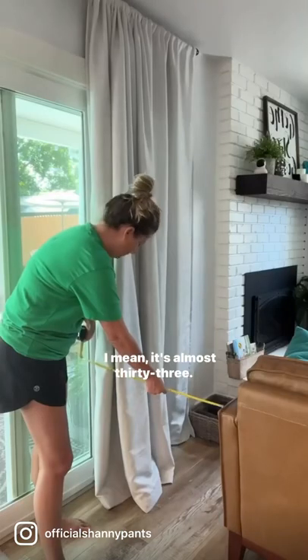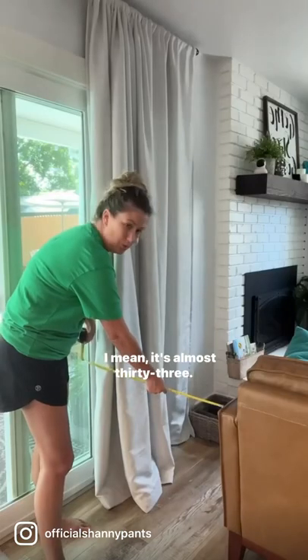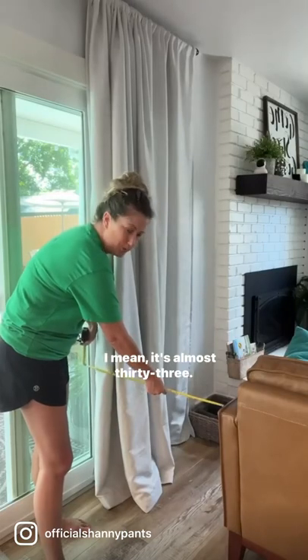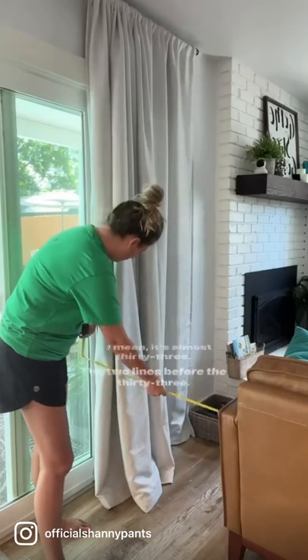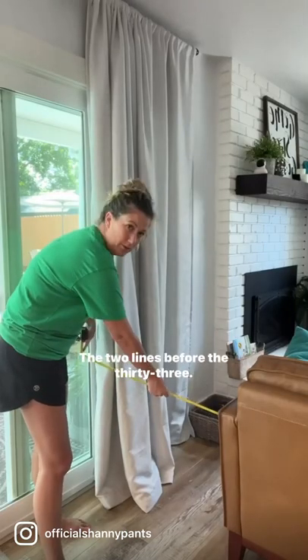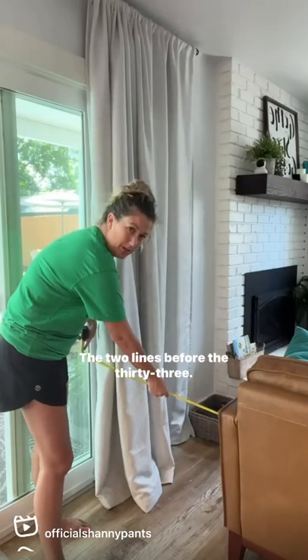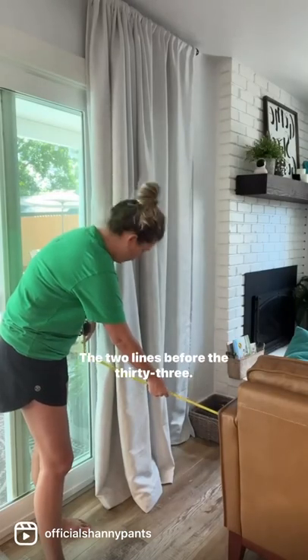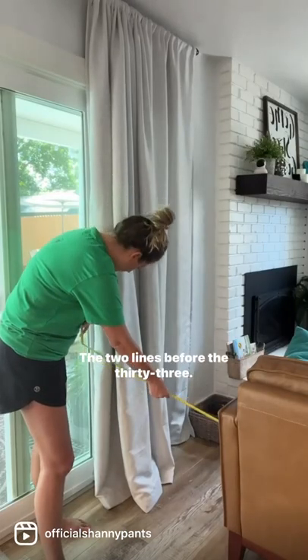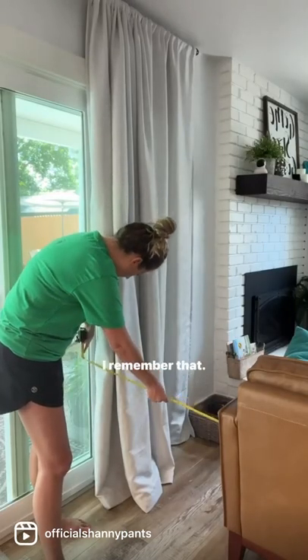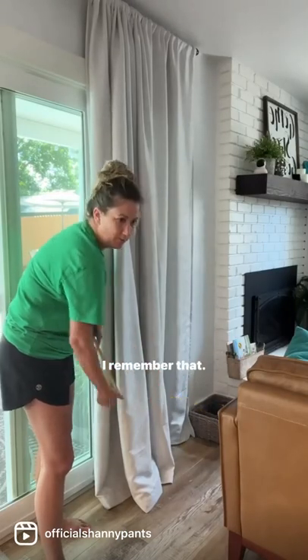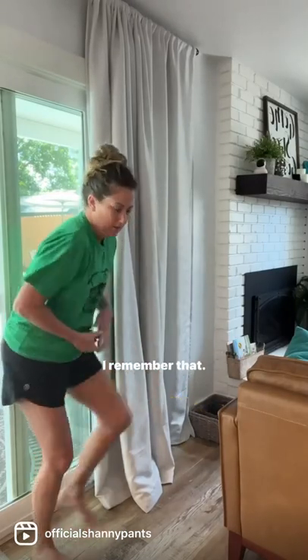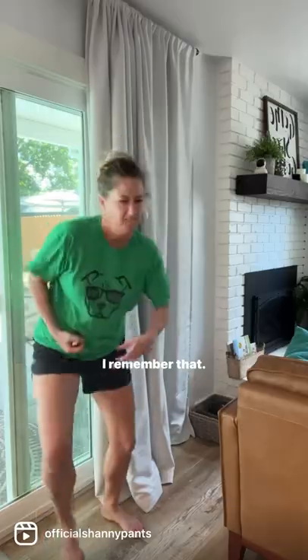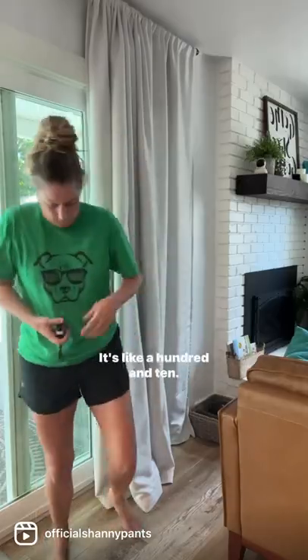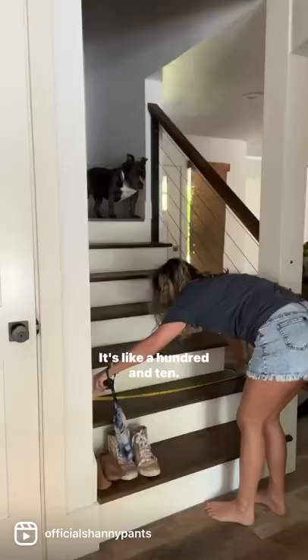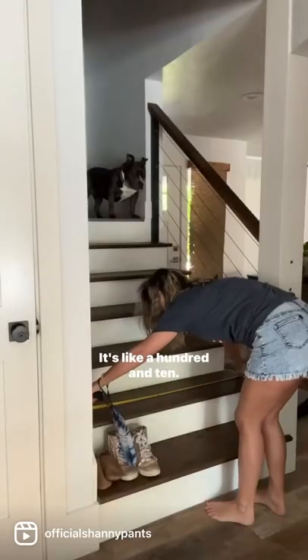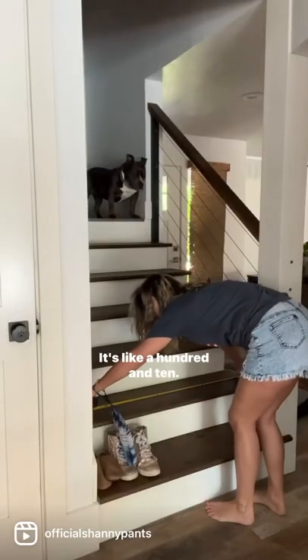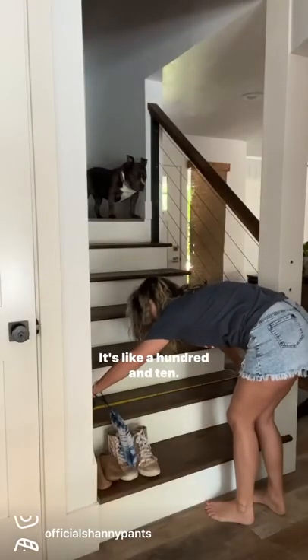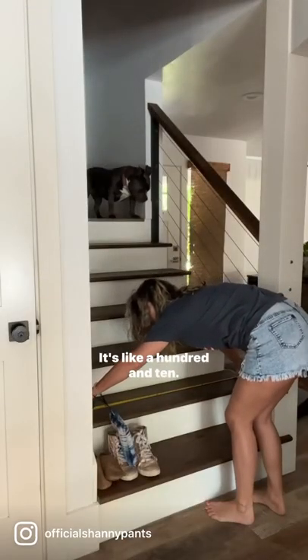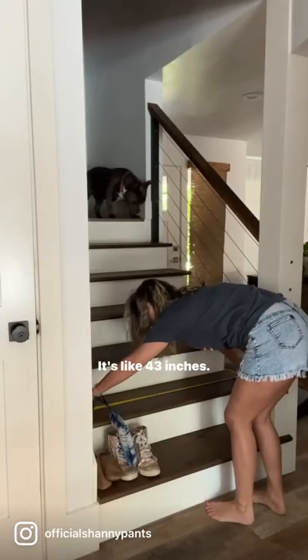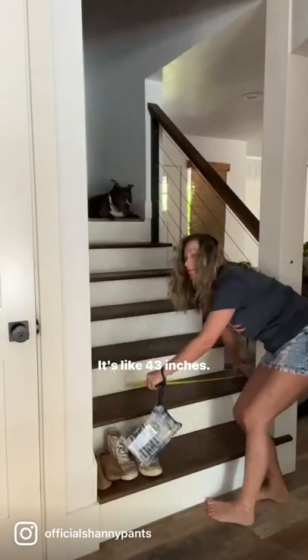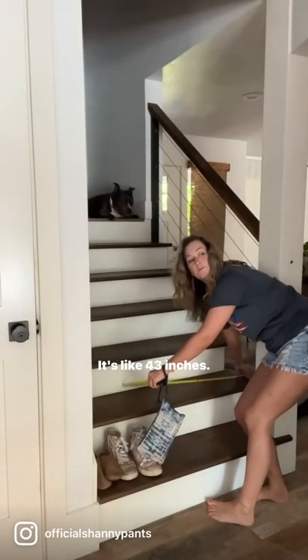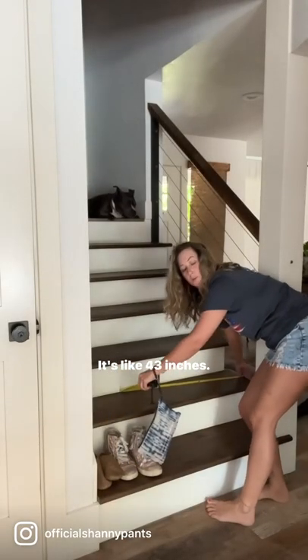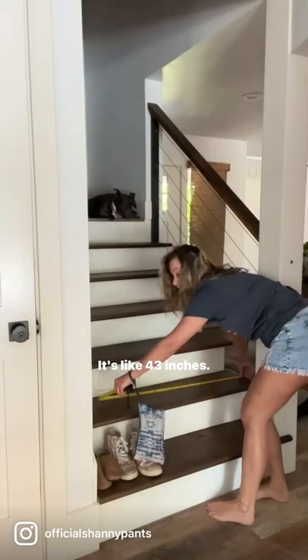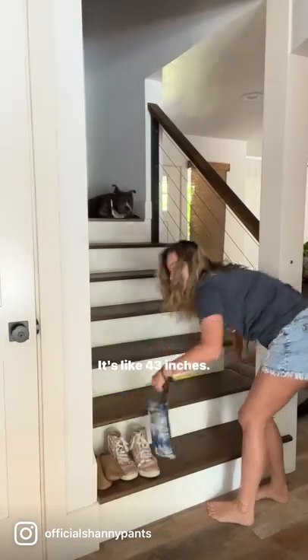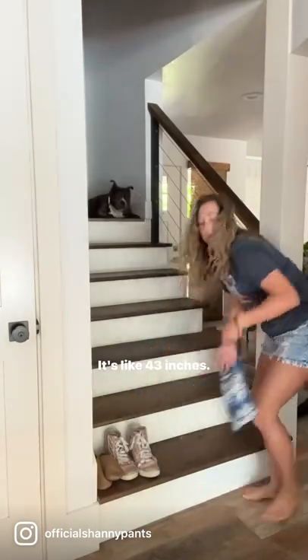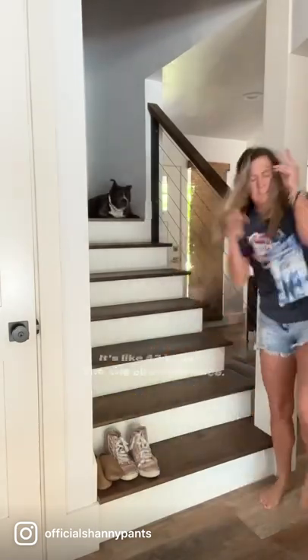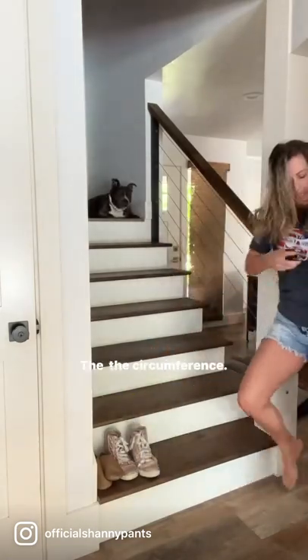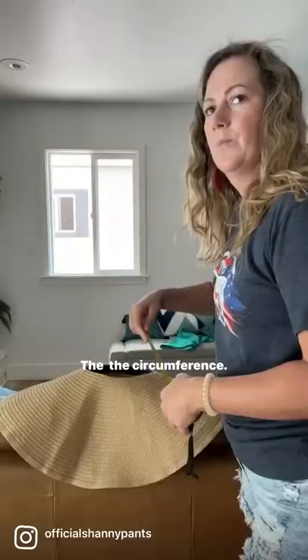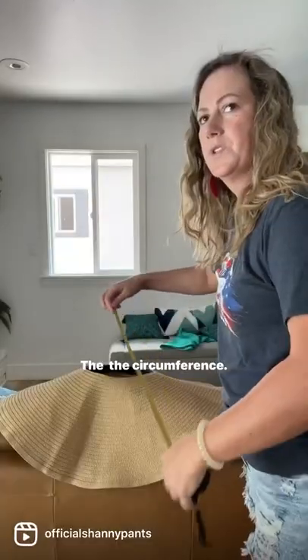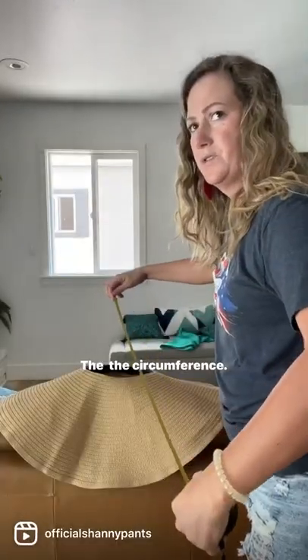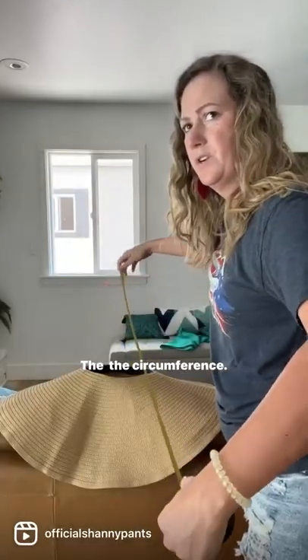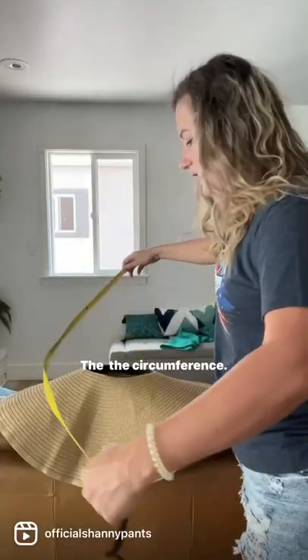I mean it's almost 33 — two lines before 33. It's like 110. It's like 43 inches. This is the circumference.